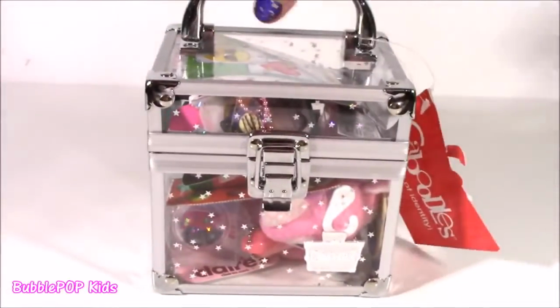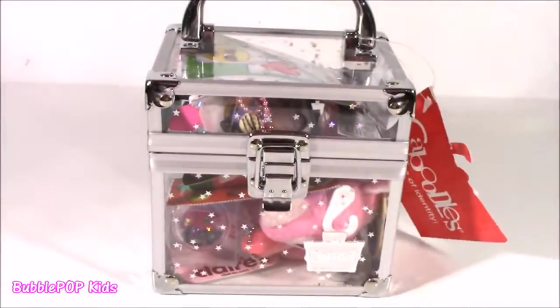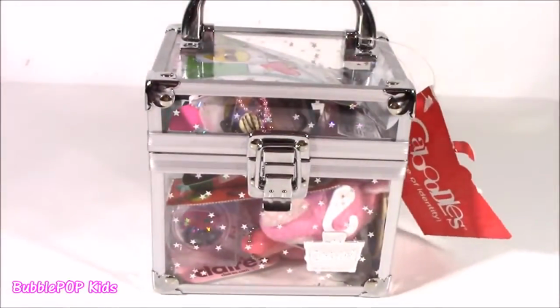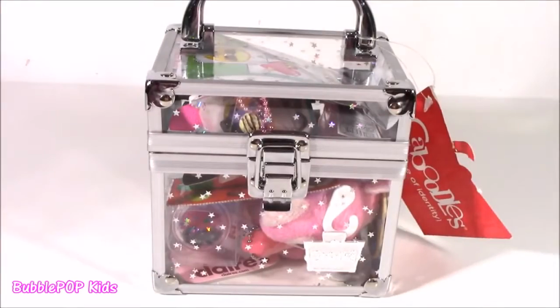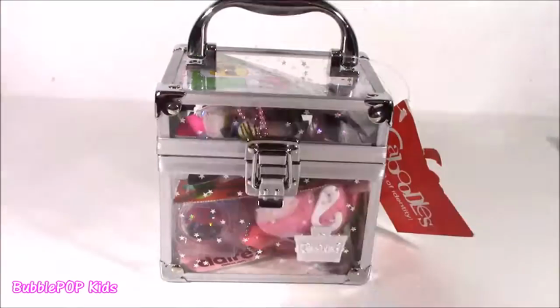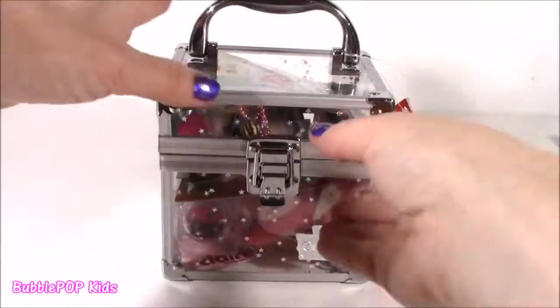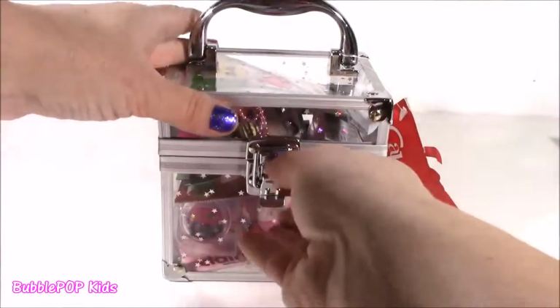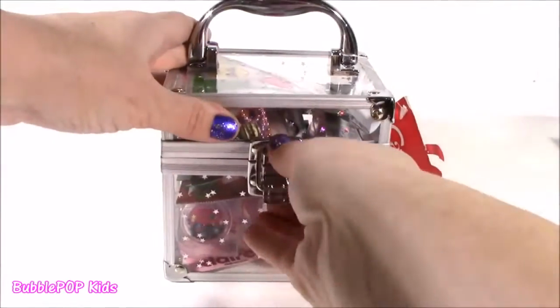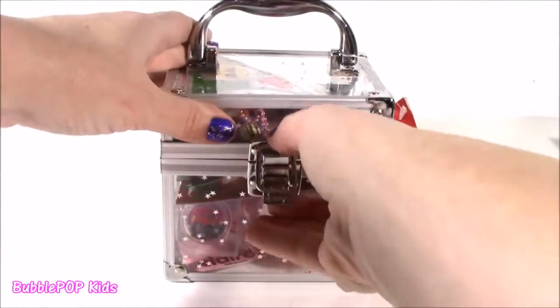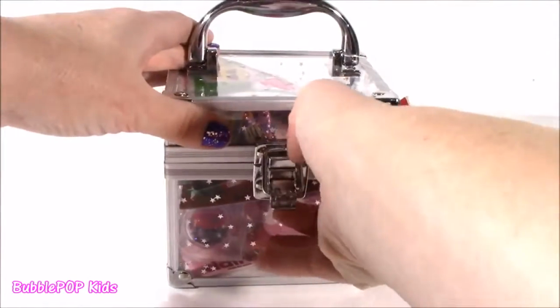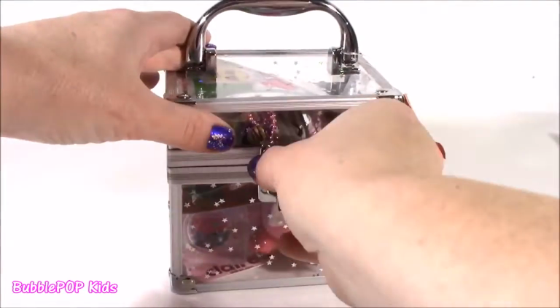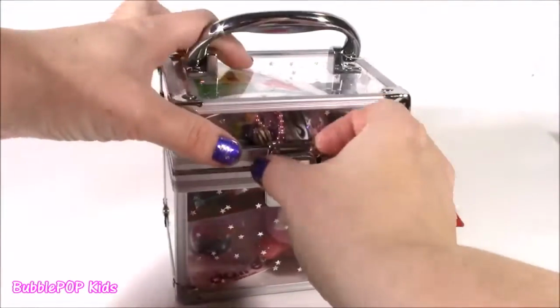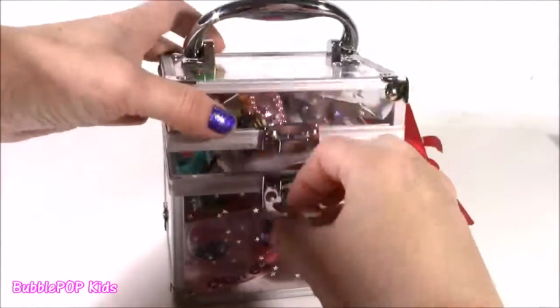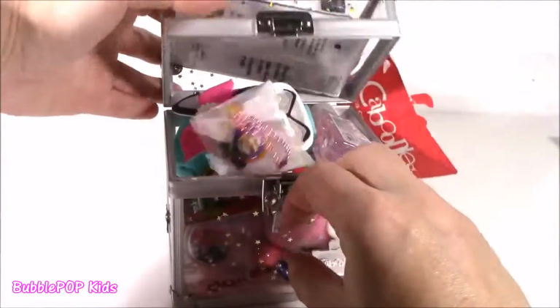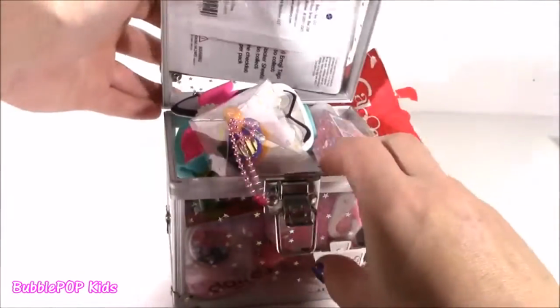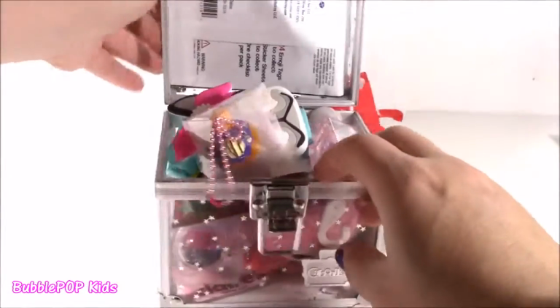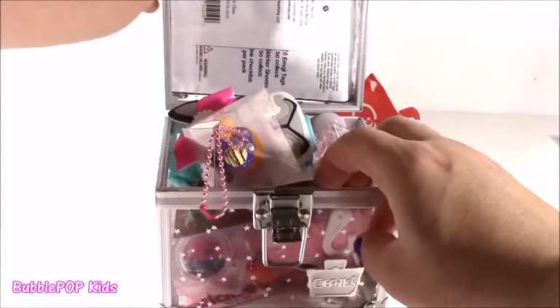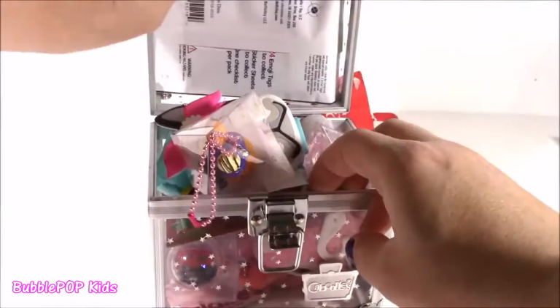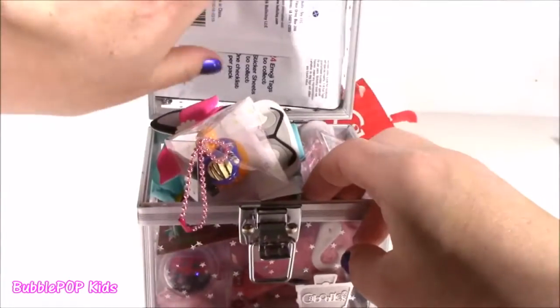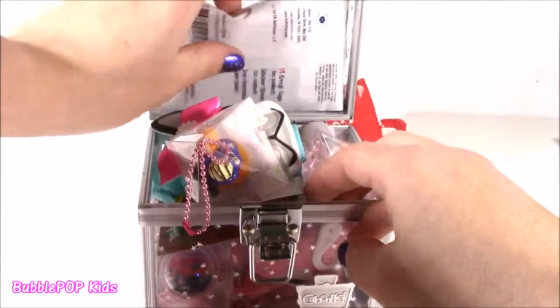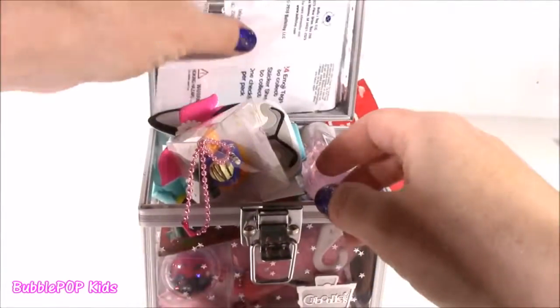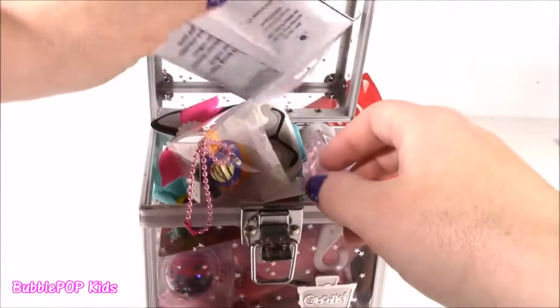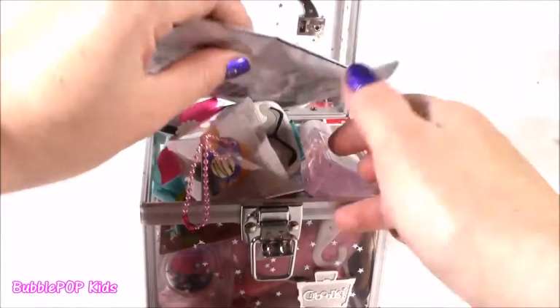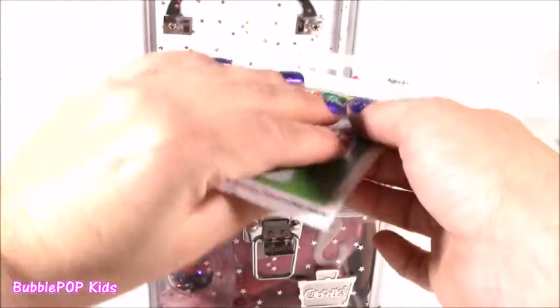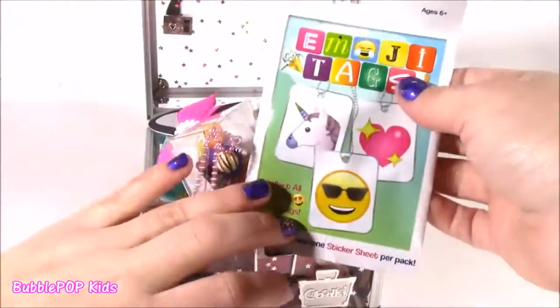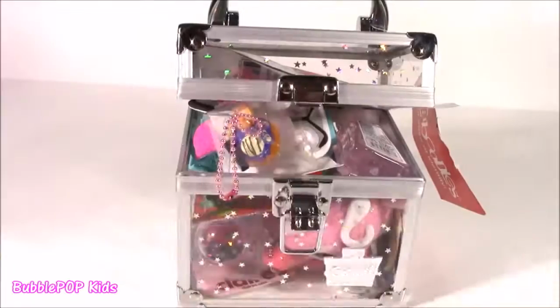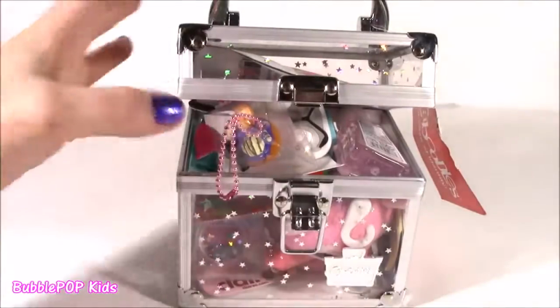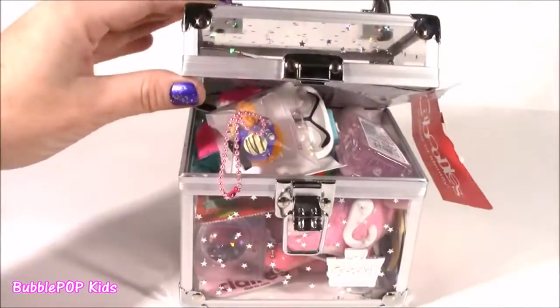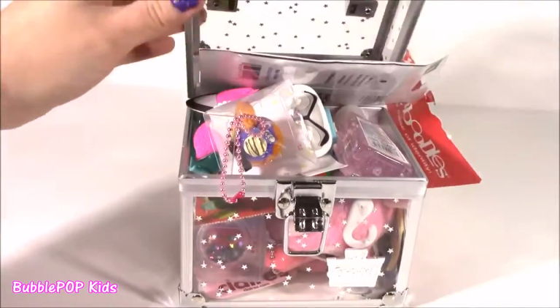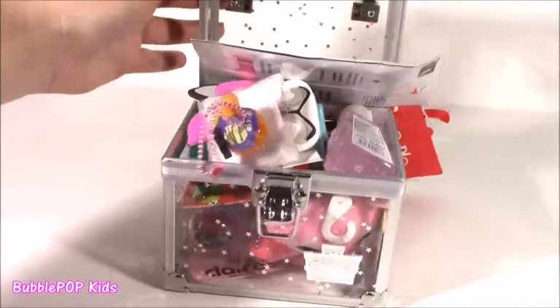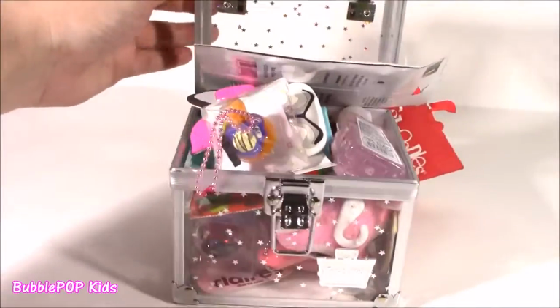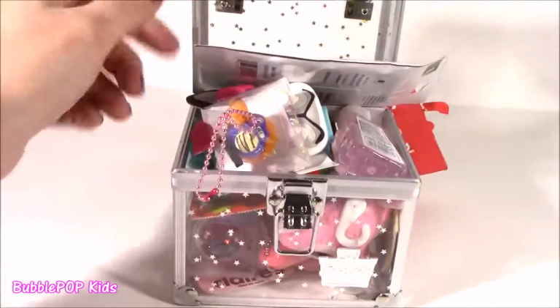Pop it open. This thing is filled, and I think you're gonna like this stuff. Here we go - best part of the show.